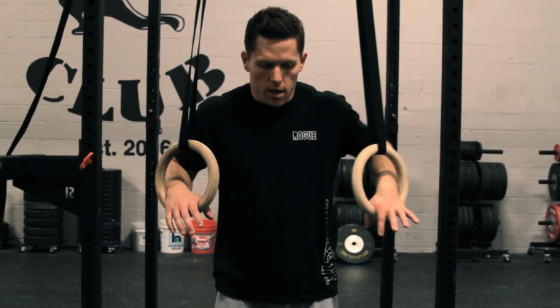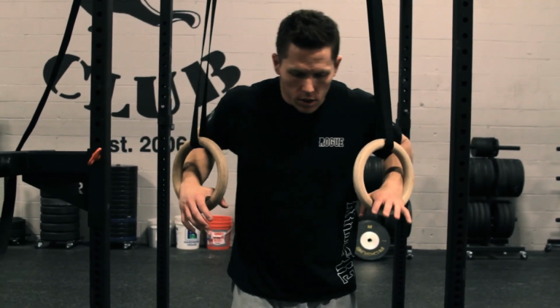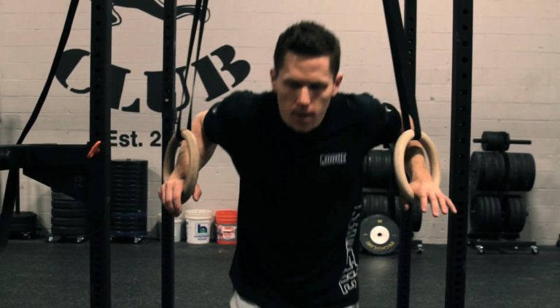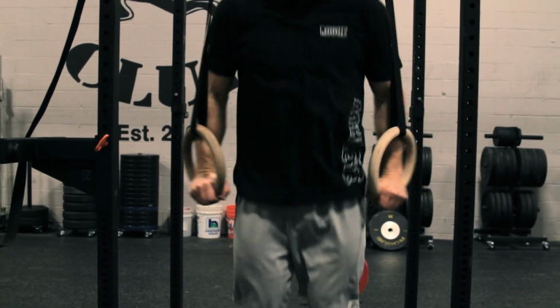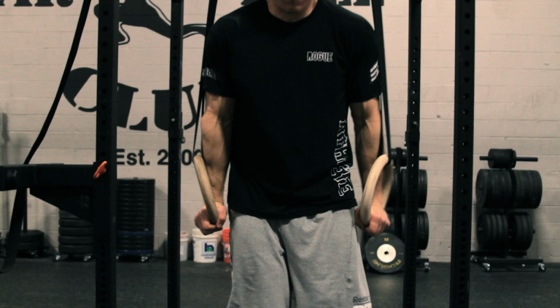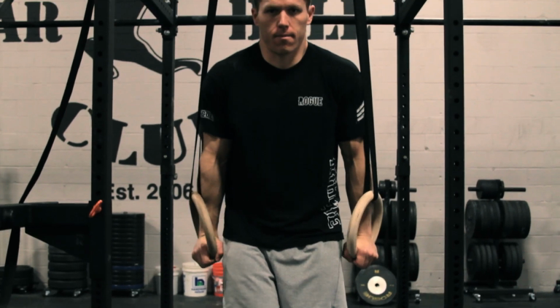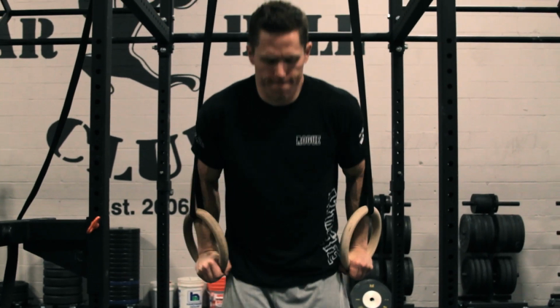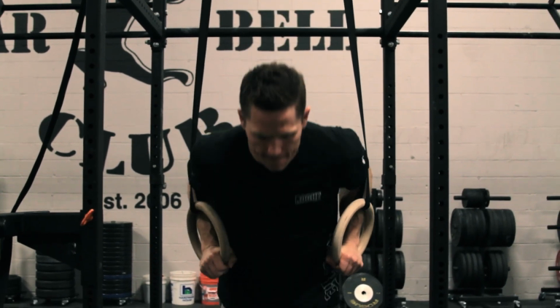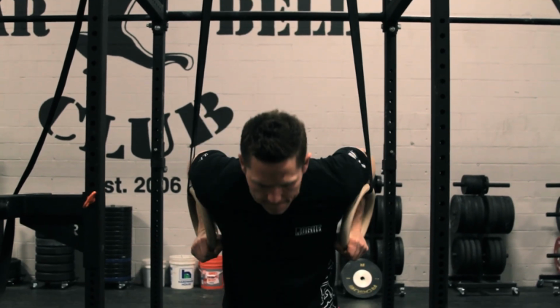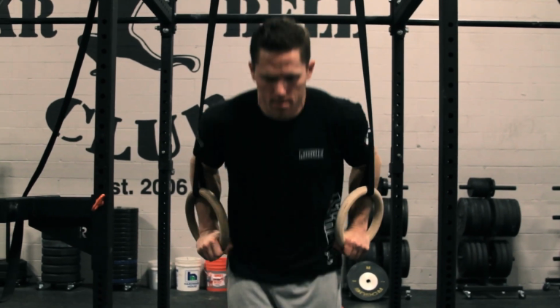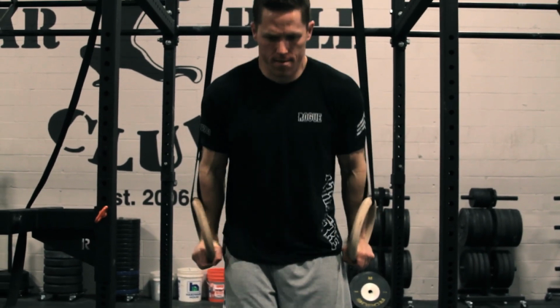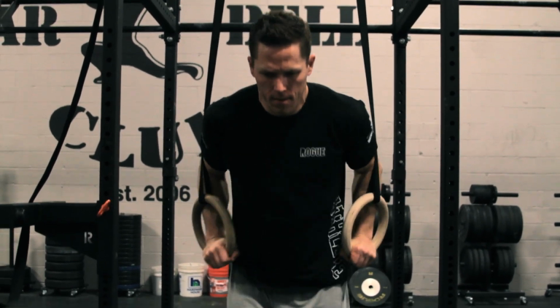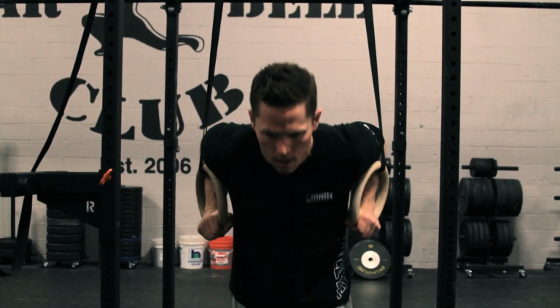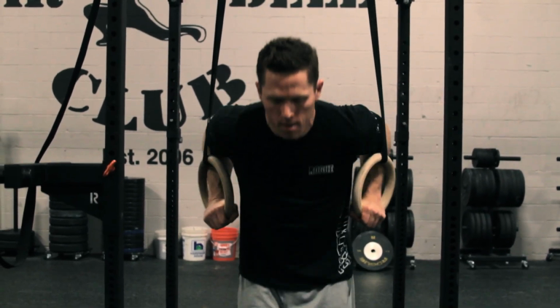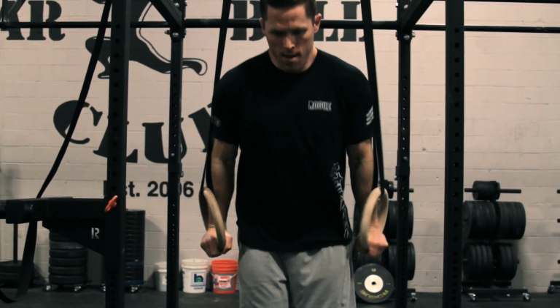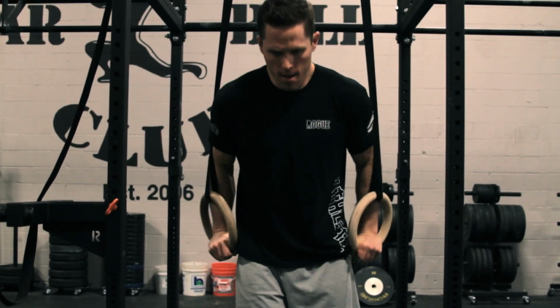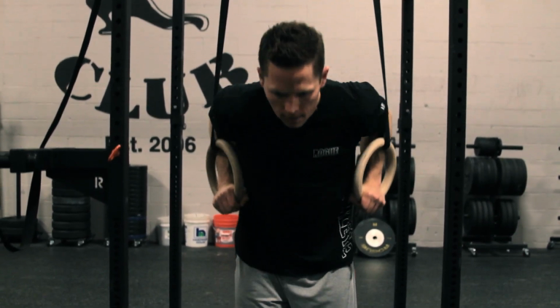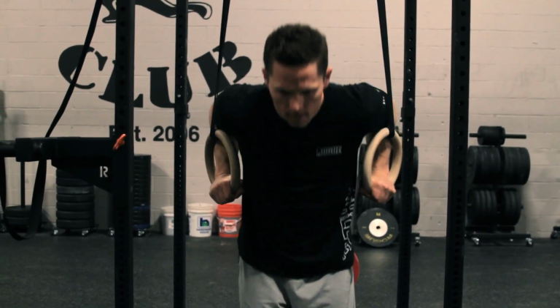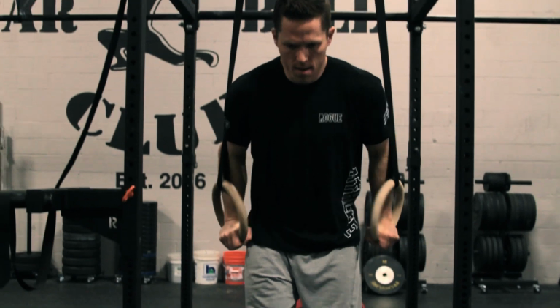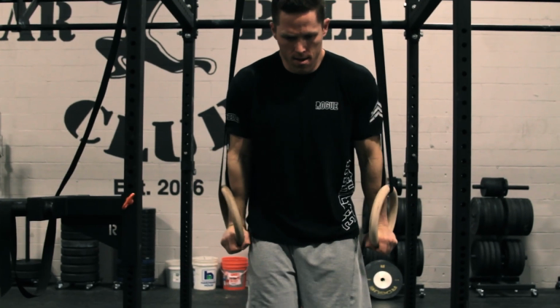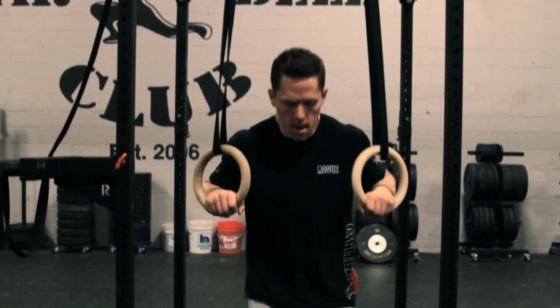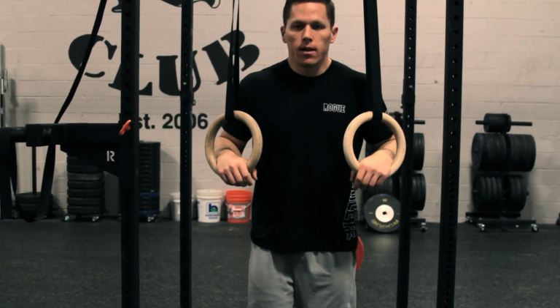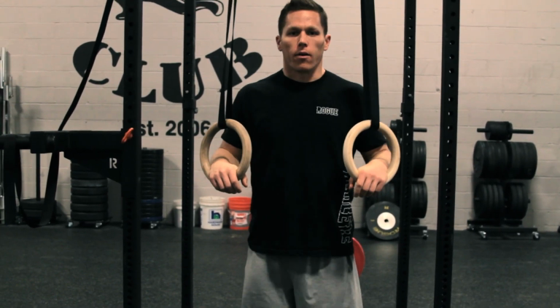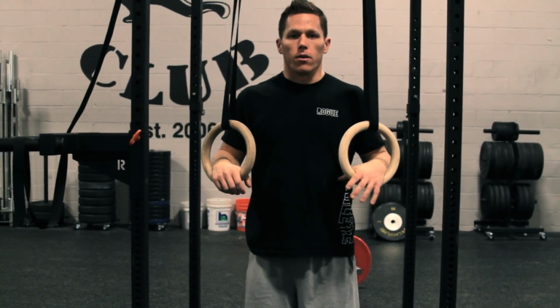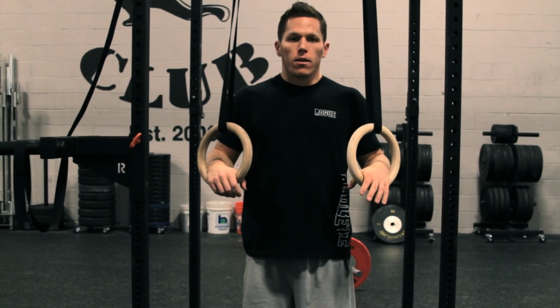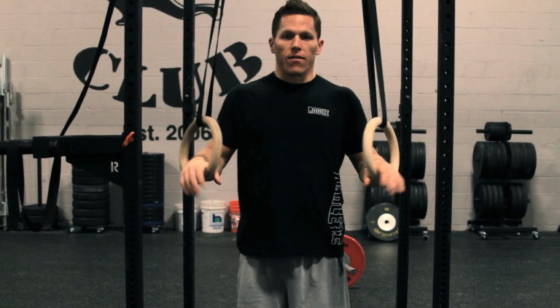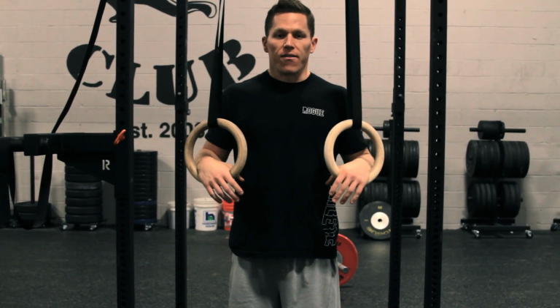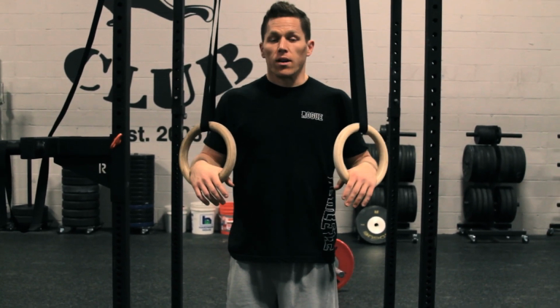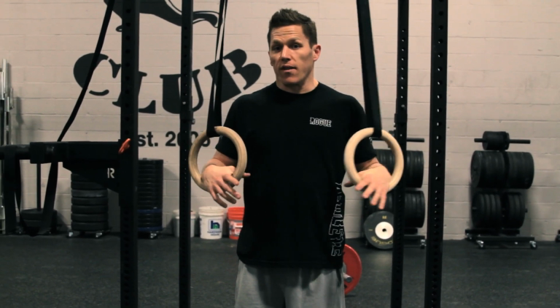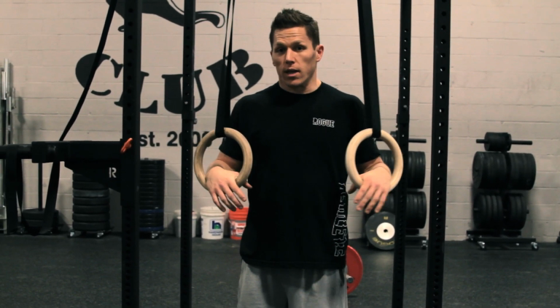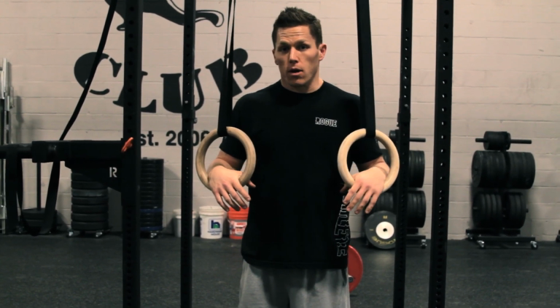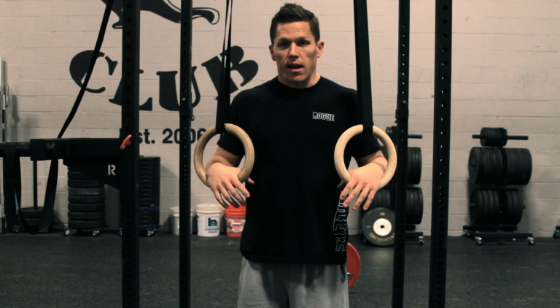Here's a strict one. Those are definitely more difficult than if we use a kip.